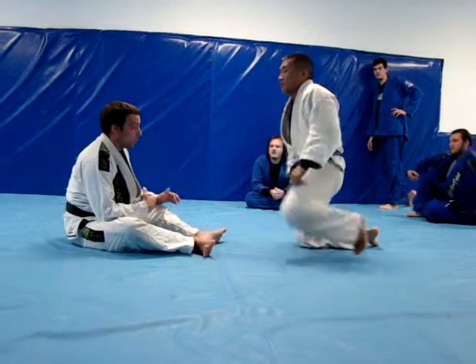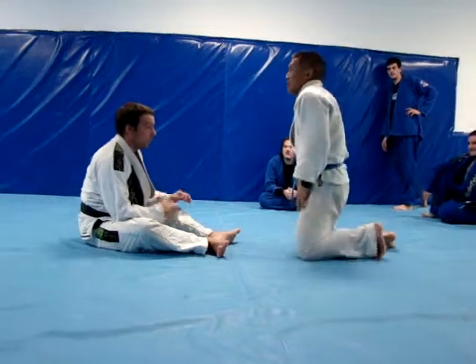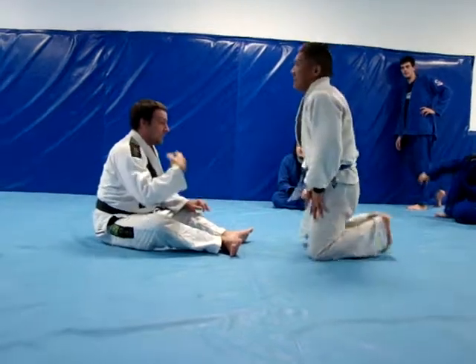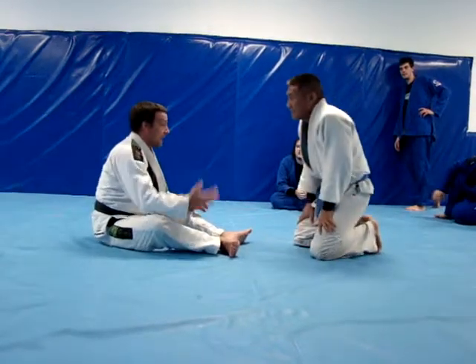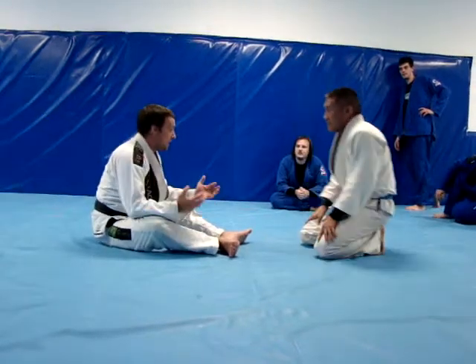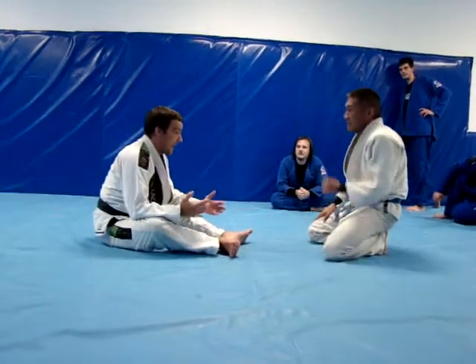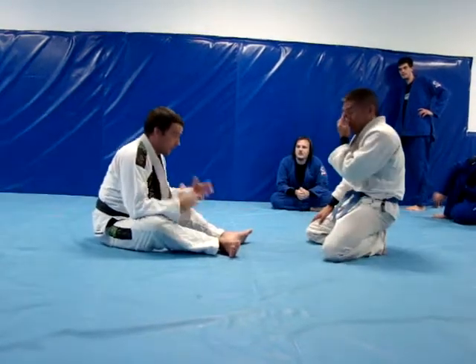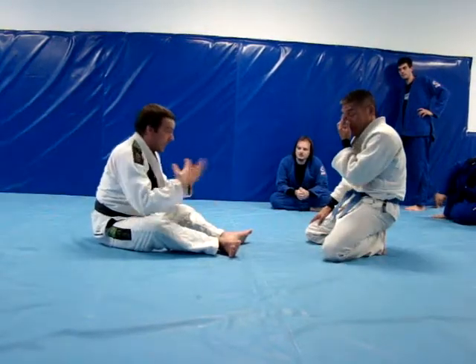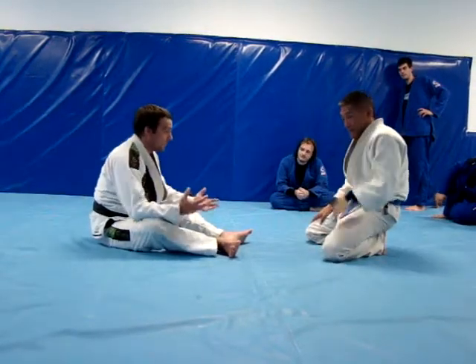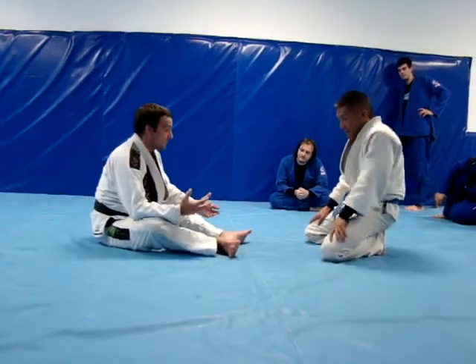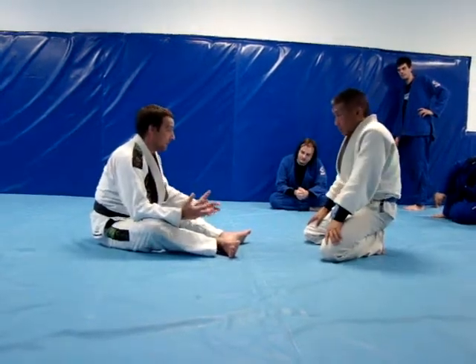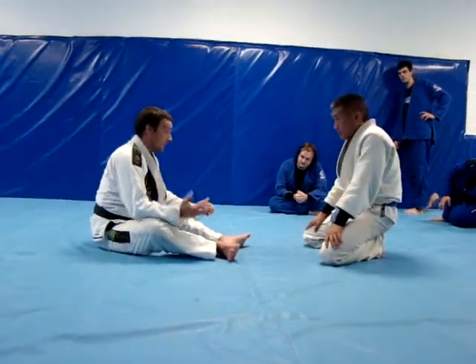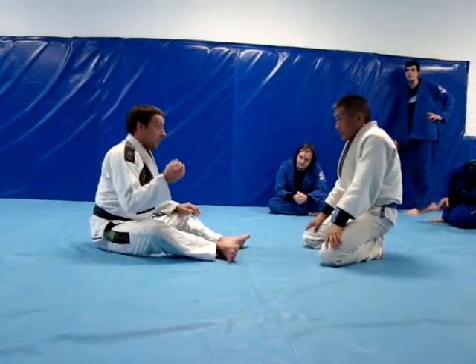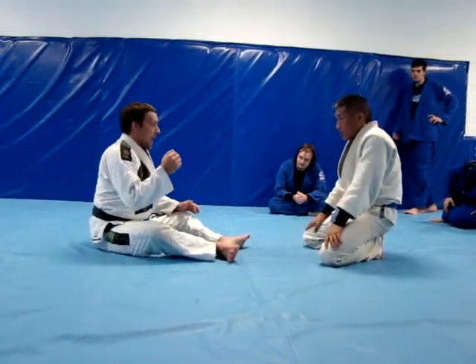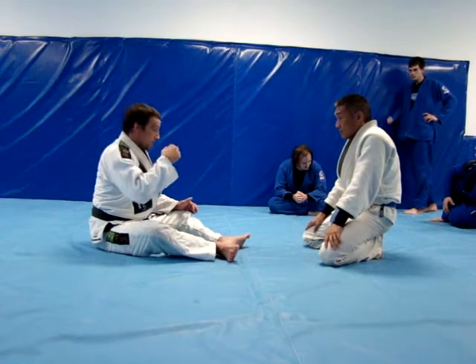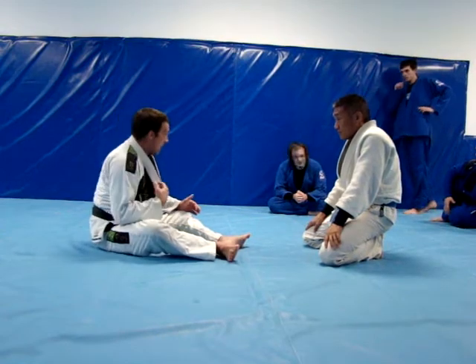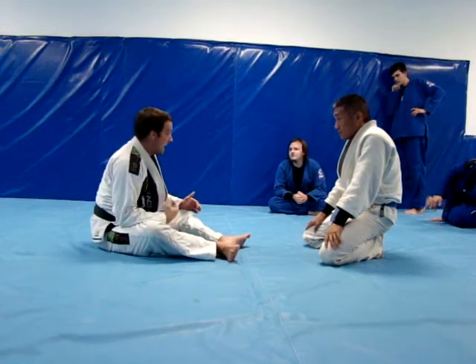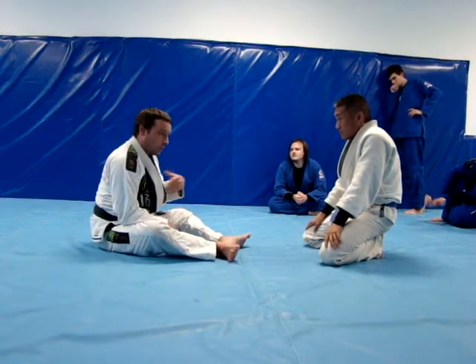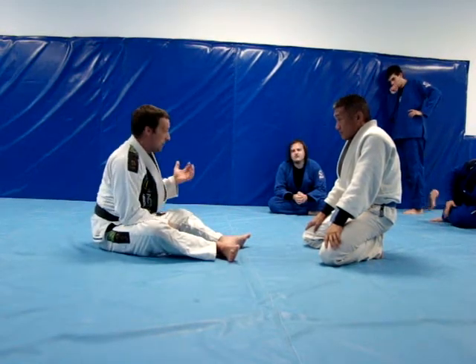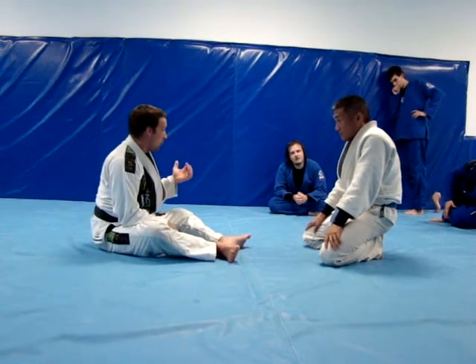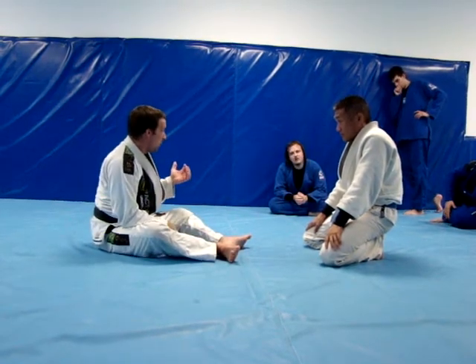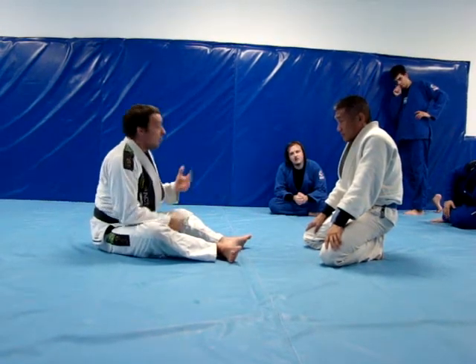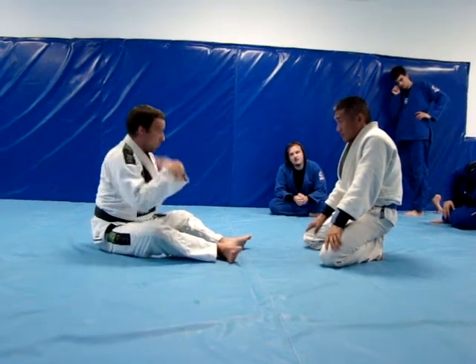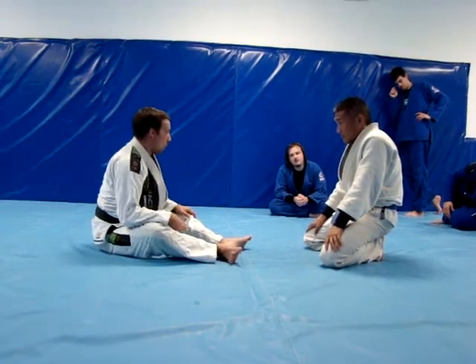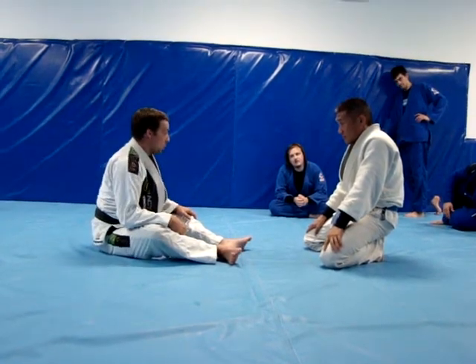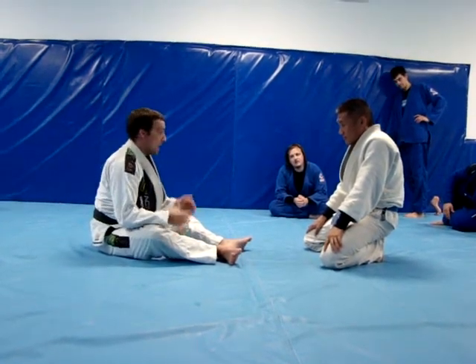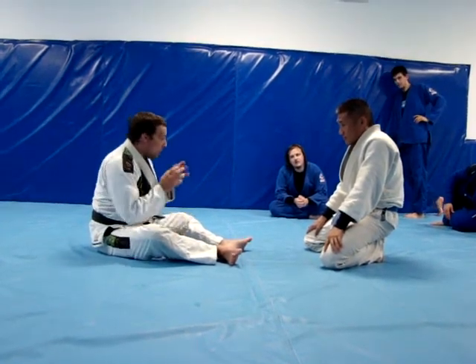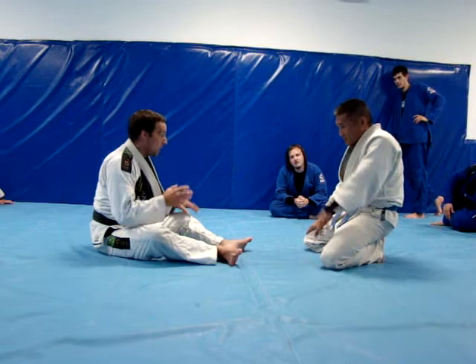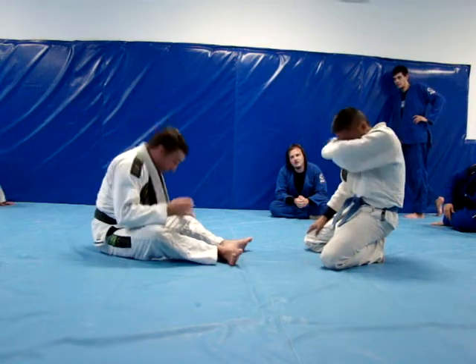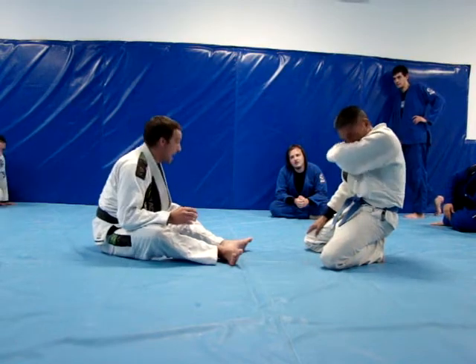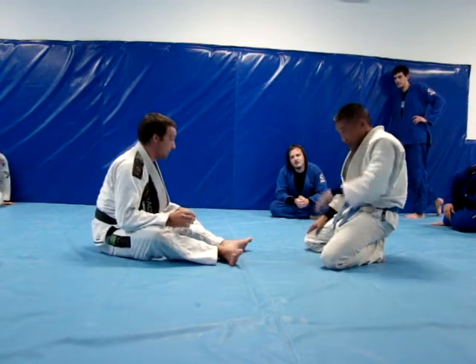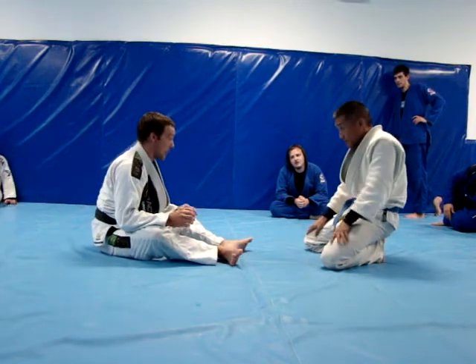The drills we do are exactly for these types of techniques. I want to tuck my head — I don't want to be a bad training partner — and I want to roll. I don't want to jam my head into the ground.